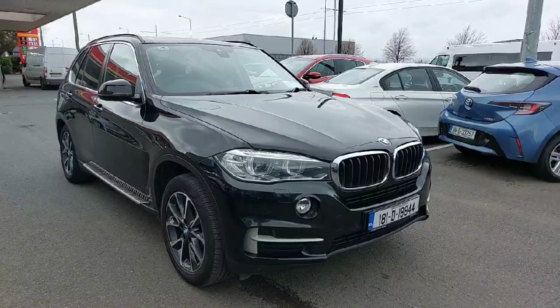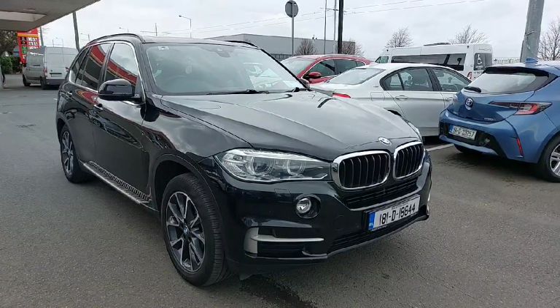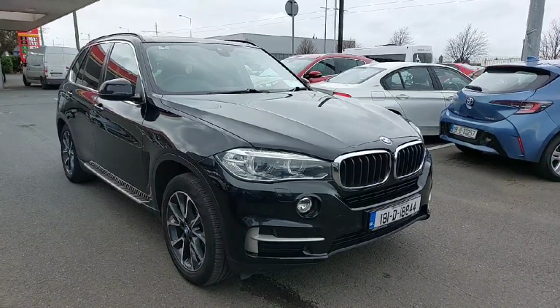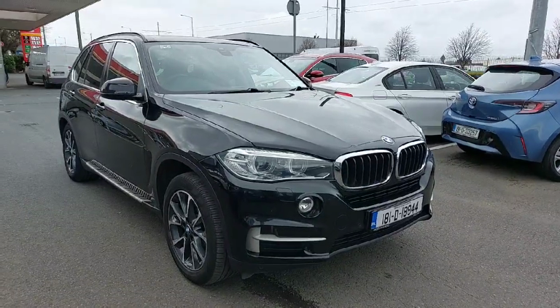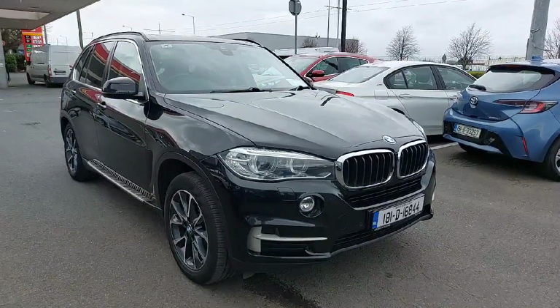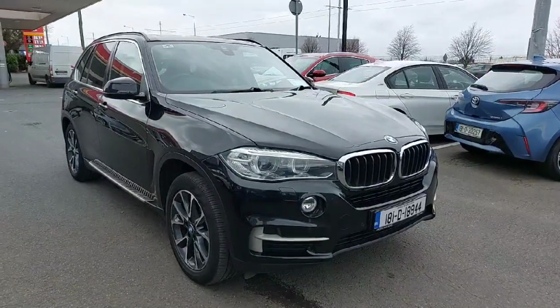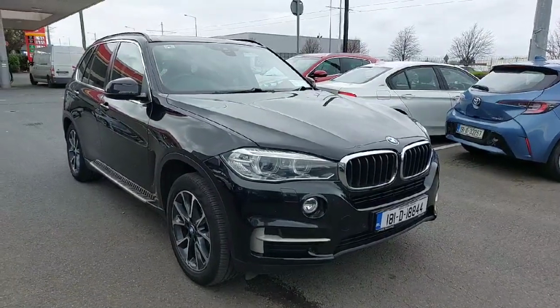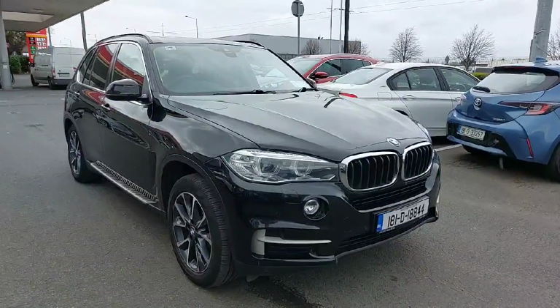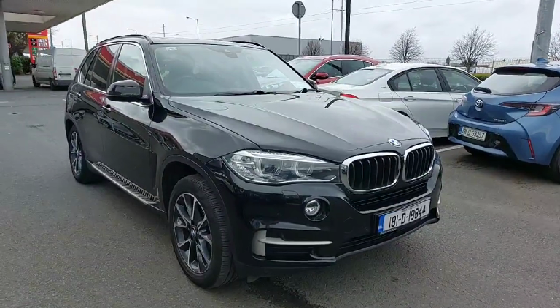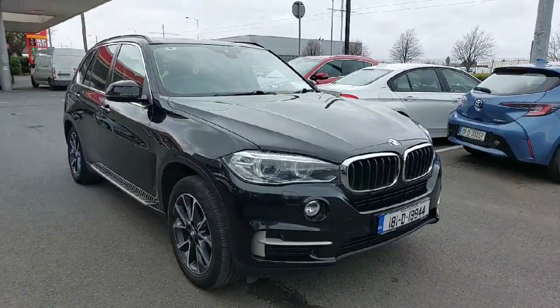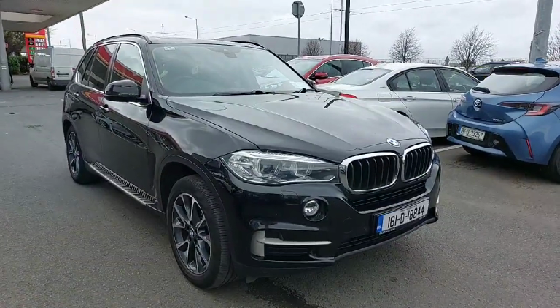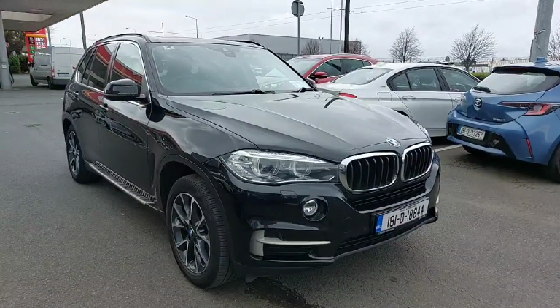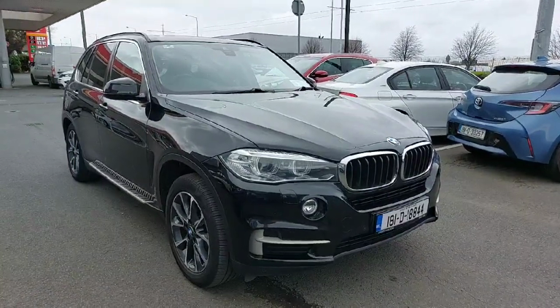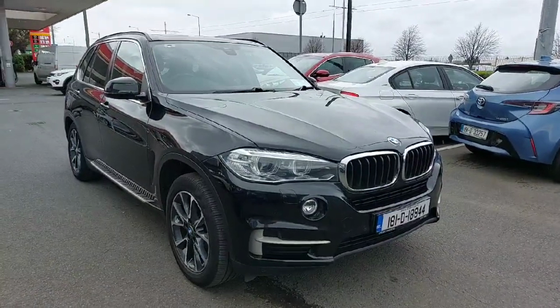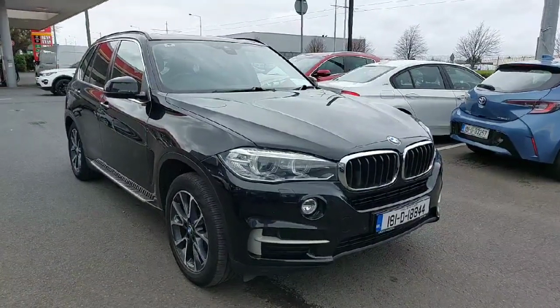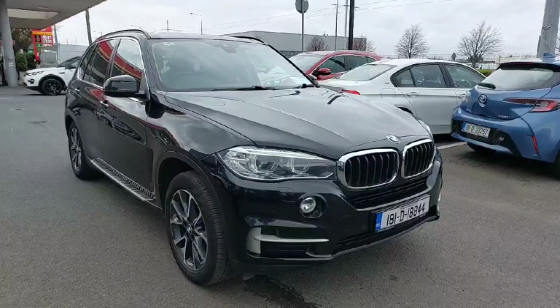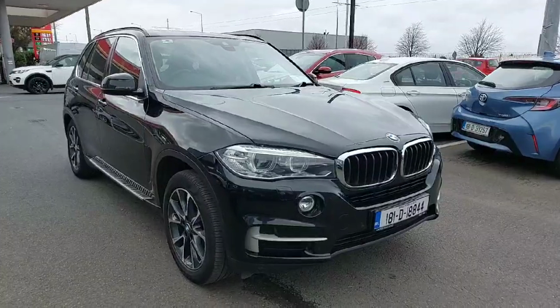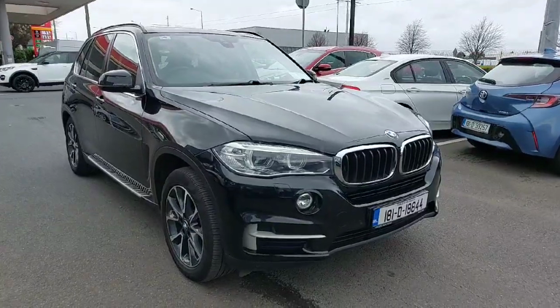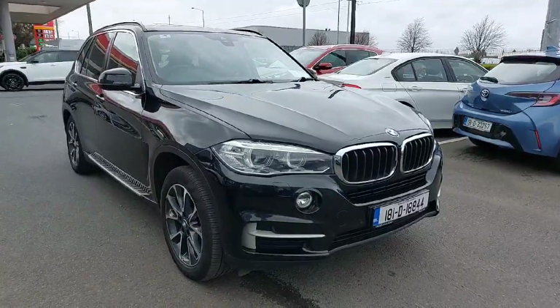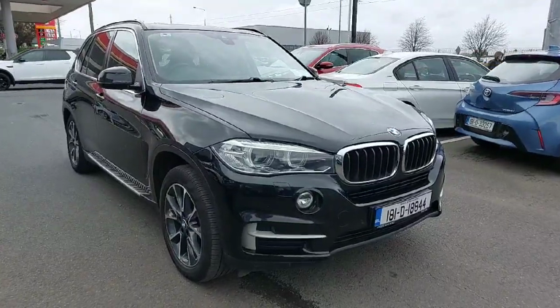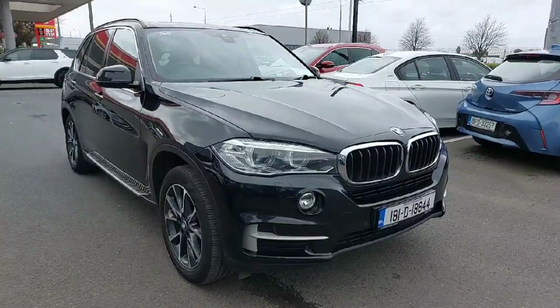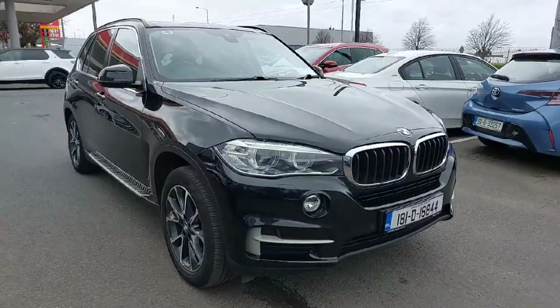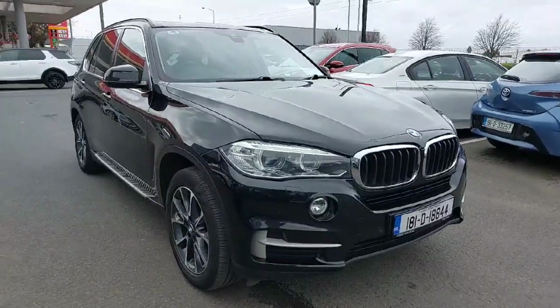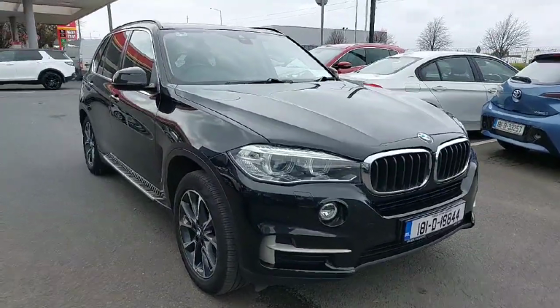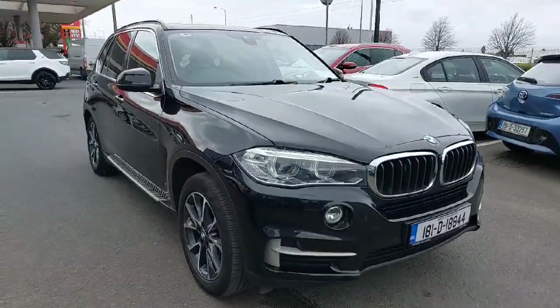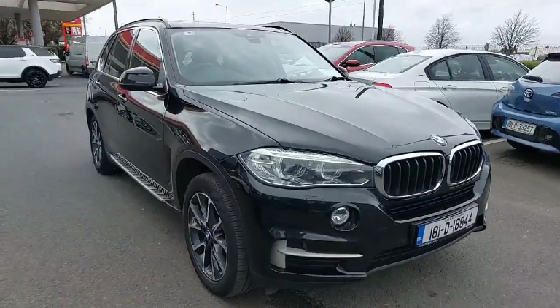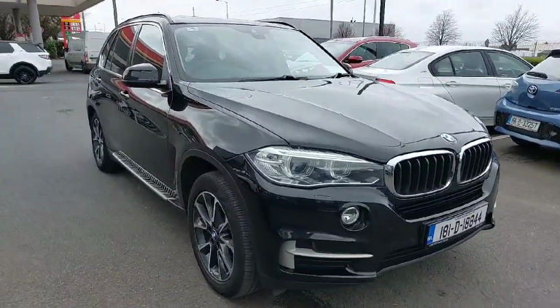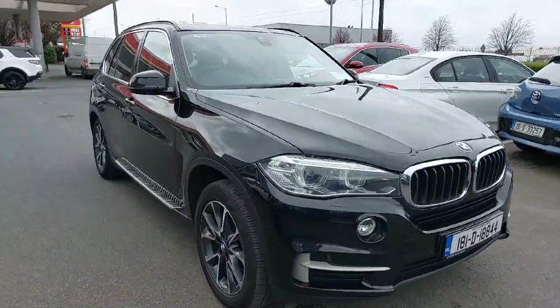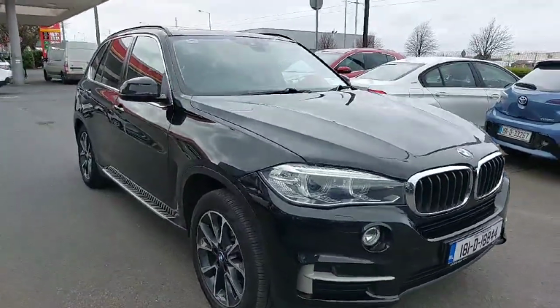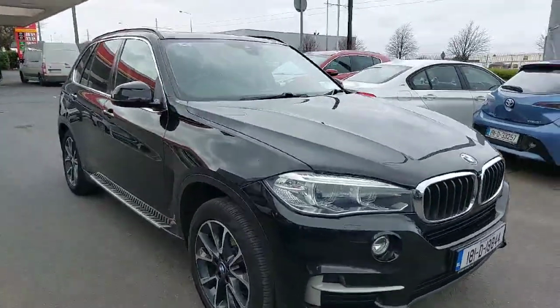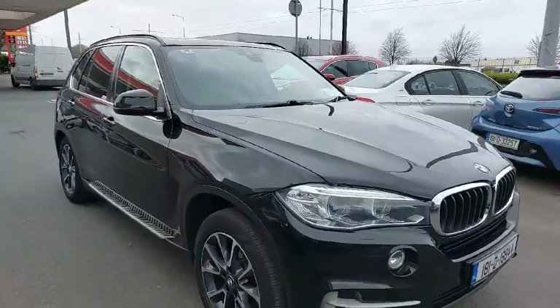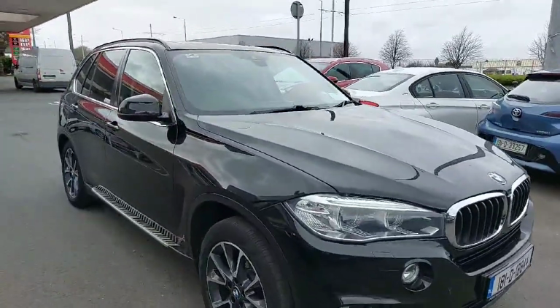How's it going folks? James here from Linders on the Nice Road again, just taking into stock this absolute stunner — probably one of the most luxurious cars on the road: the BMW X5.